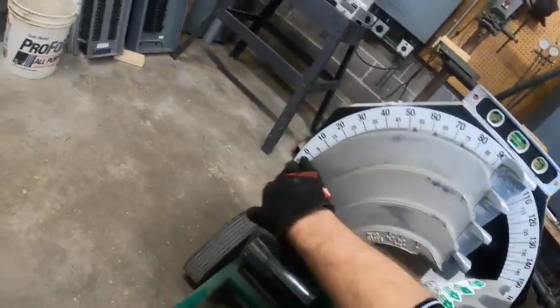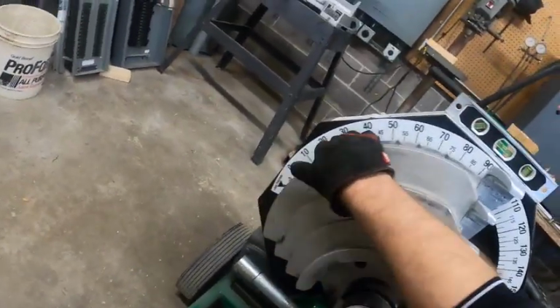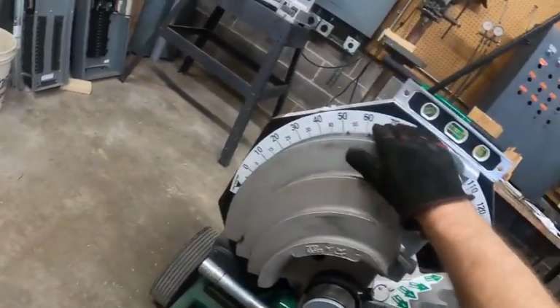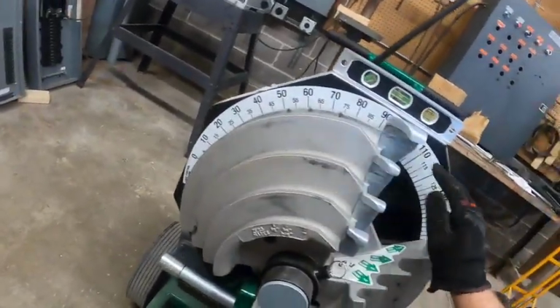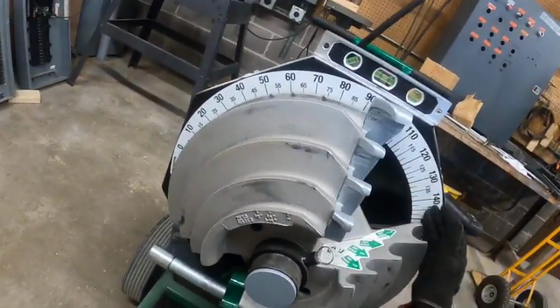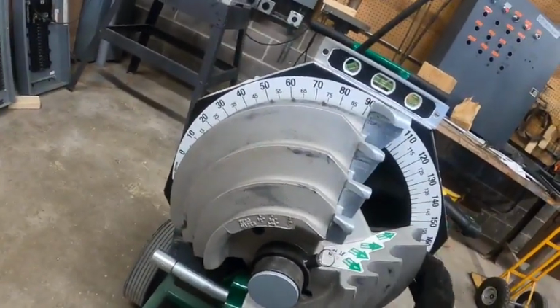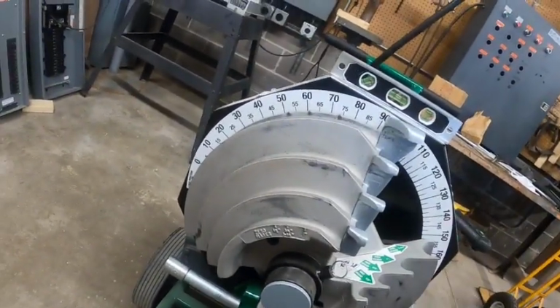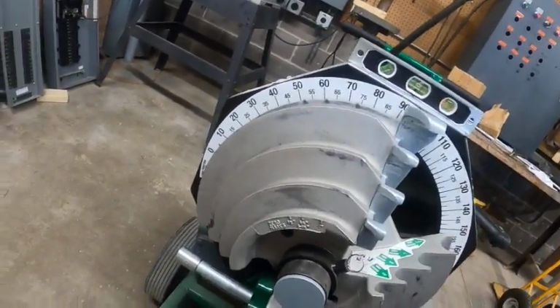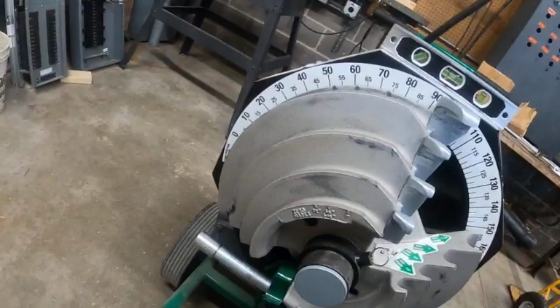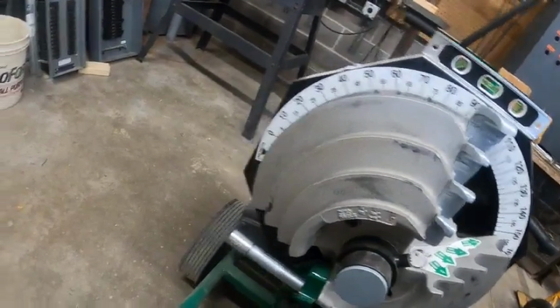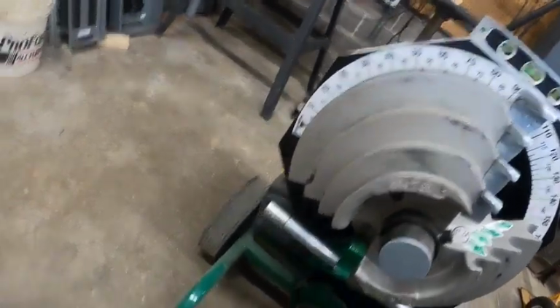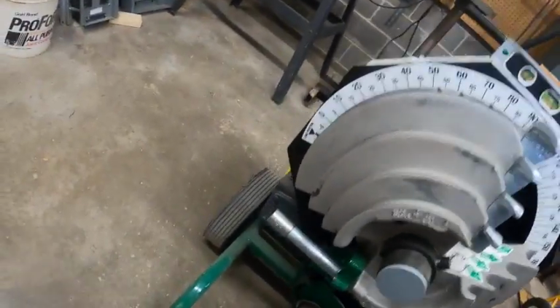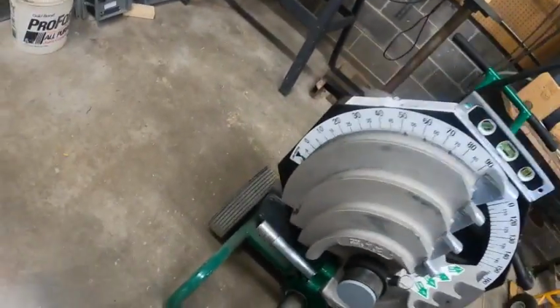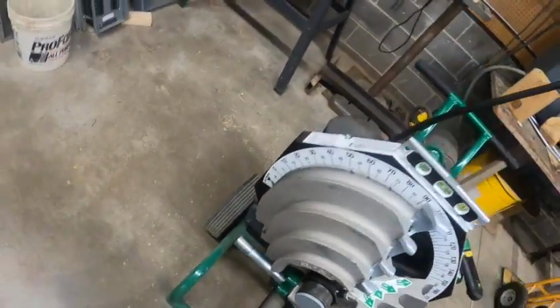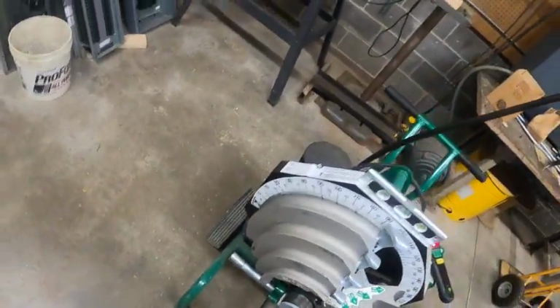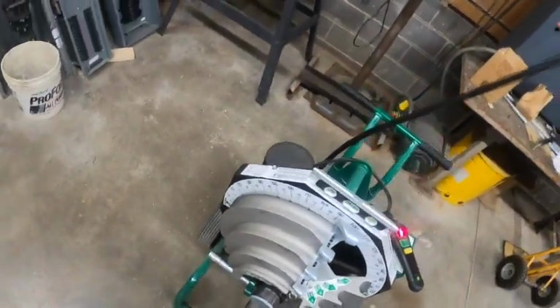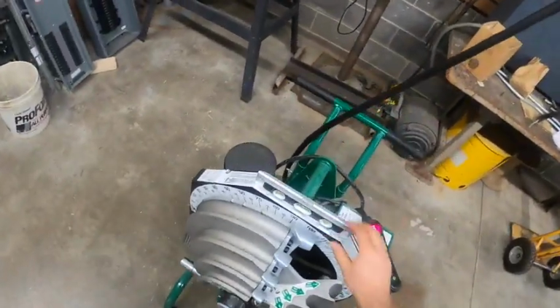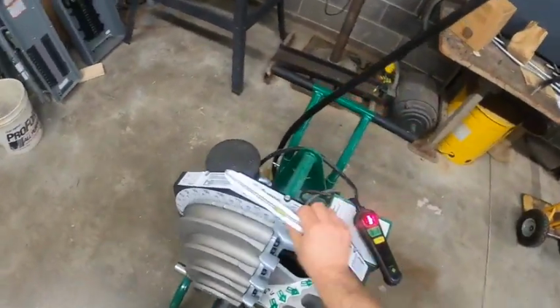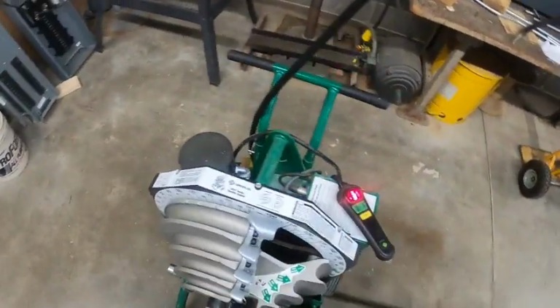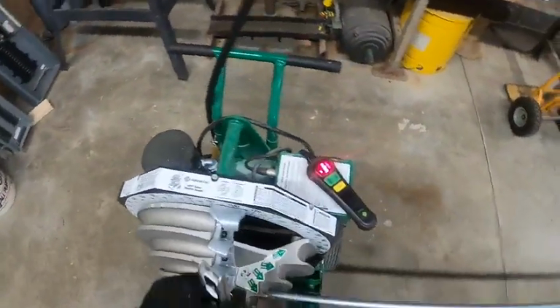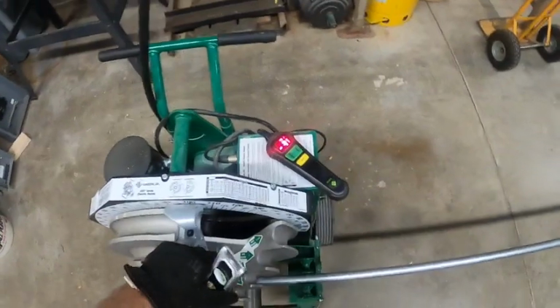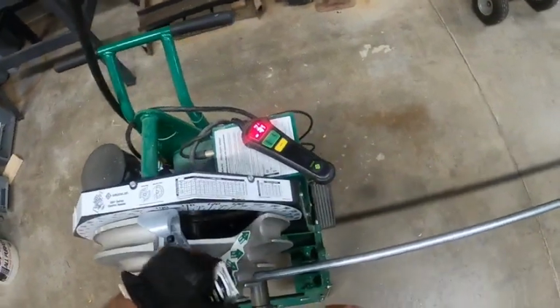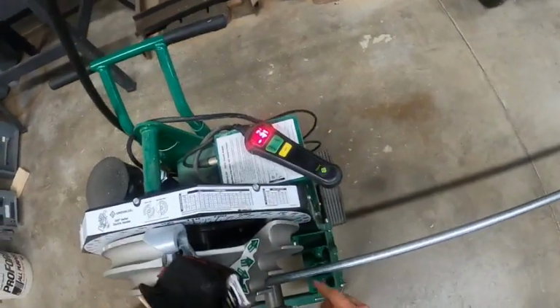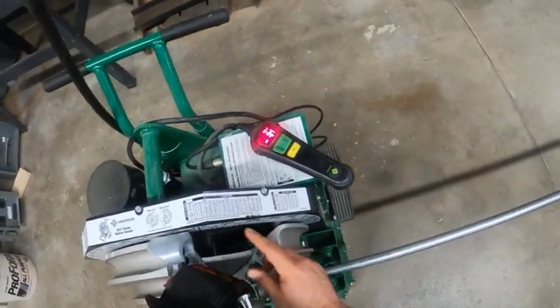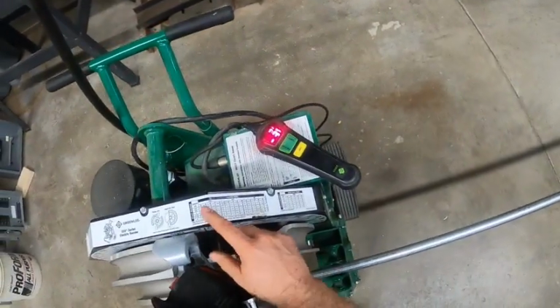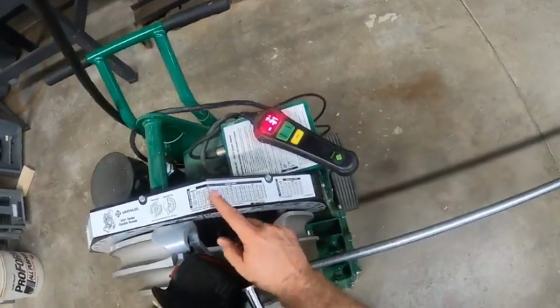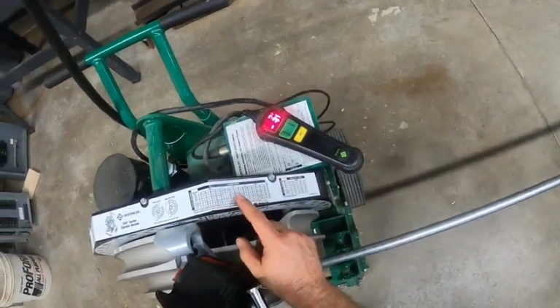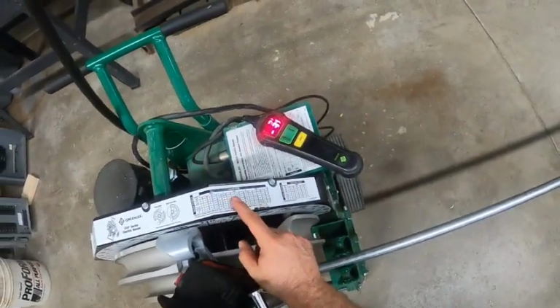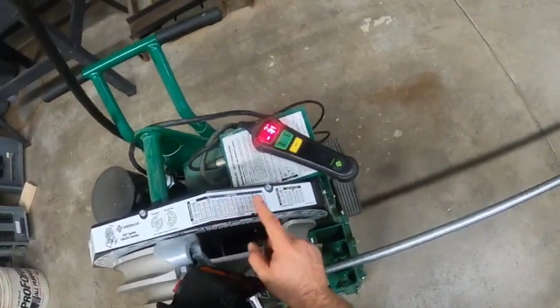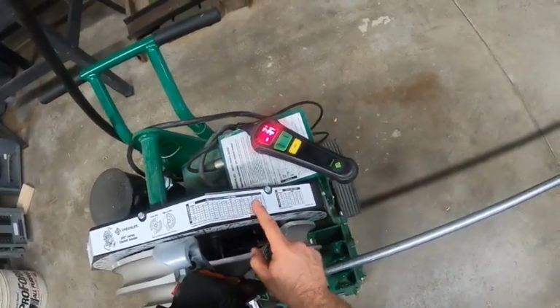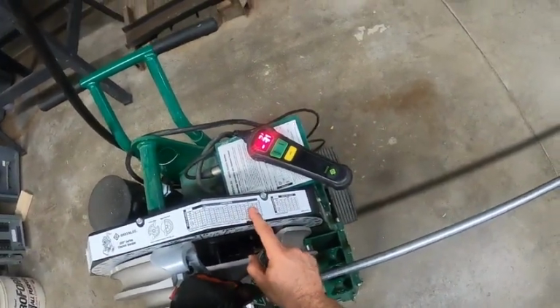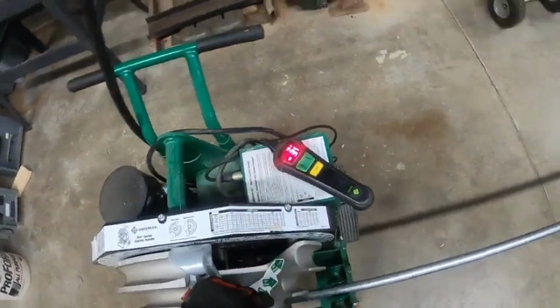This part up here is the scale — our degree scale. On top of the bender, we have all sorts of charts. Depending on the type of conduit we're bending, we have a rigid, an EMT, and an IMC chart.